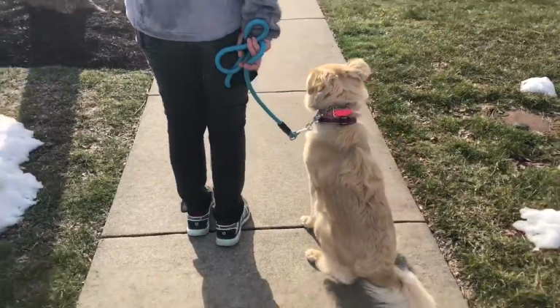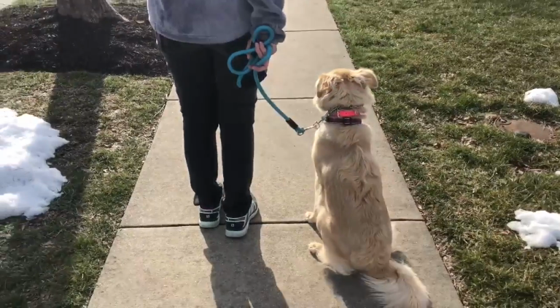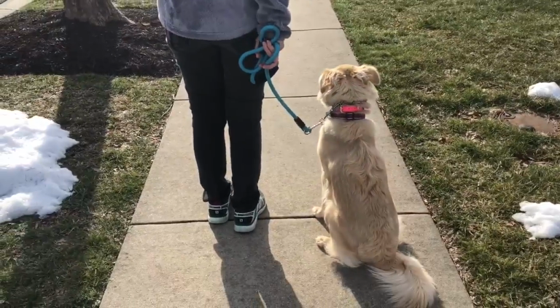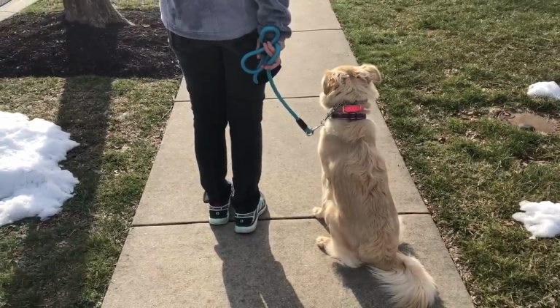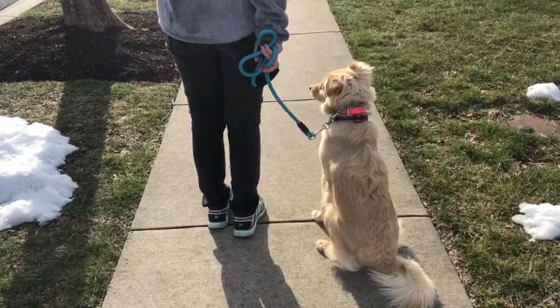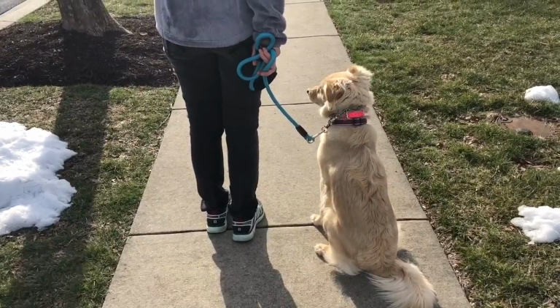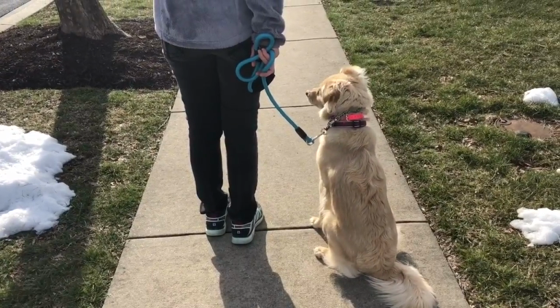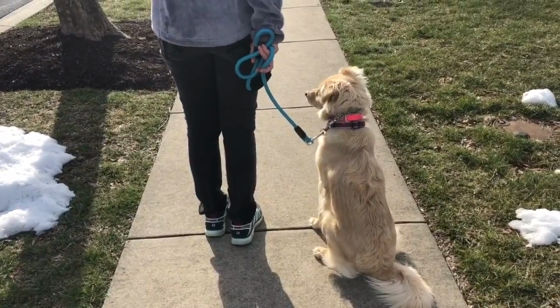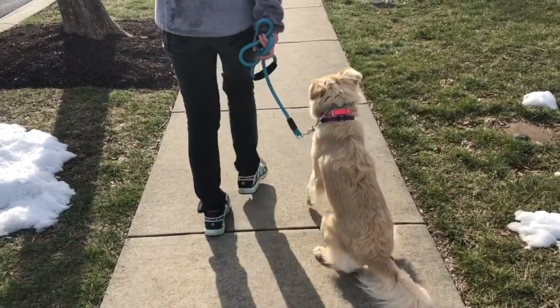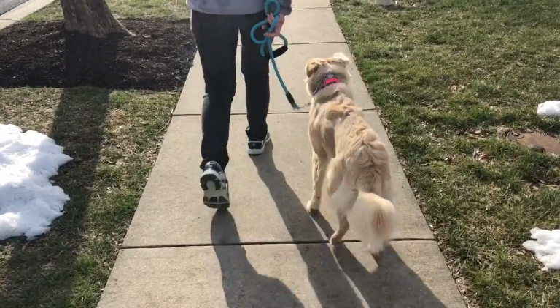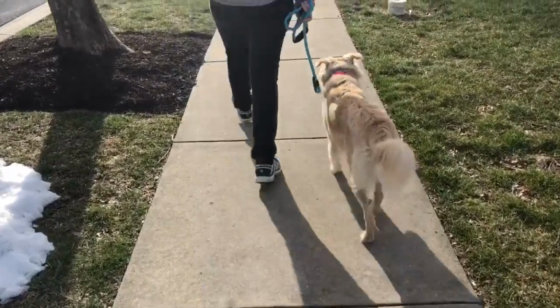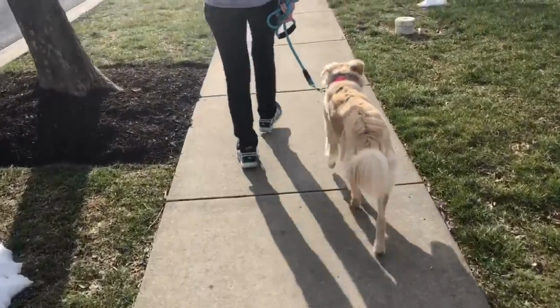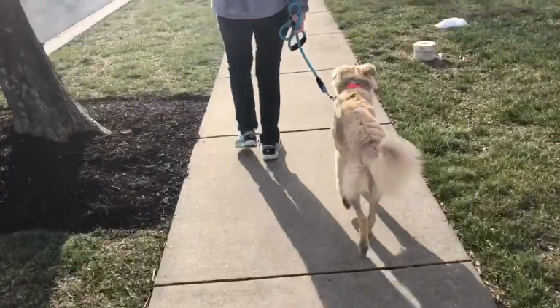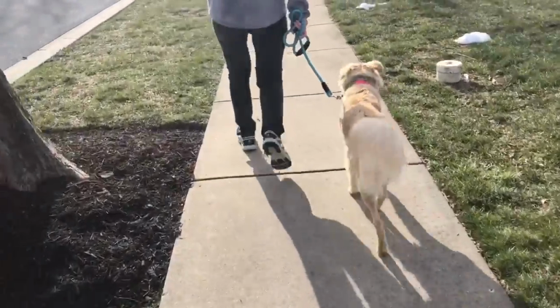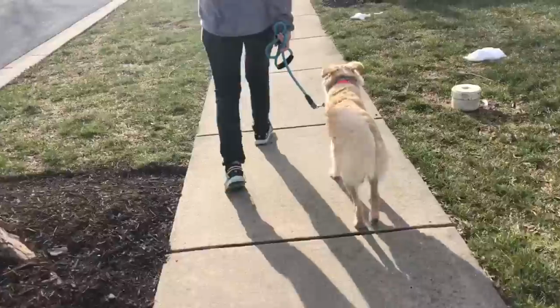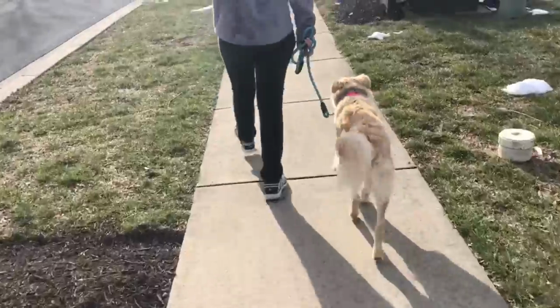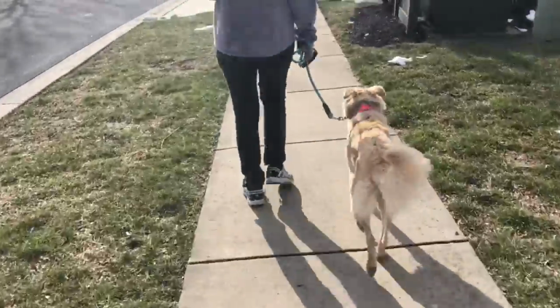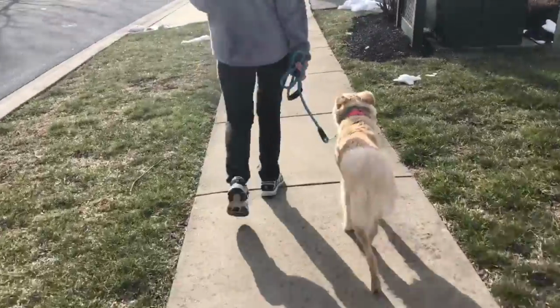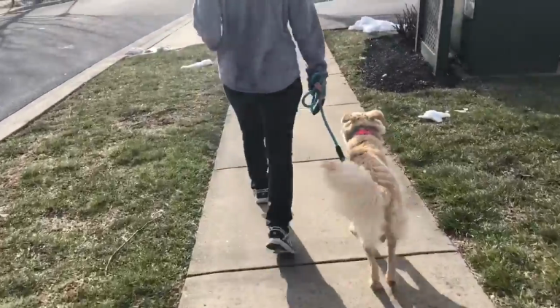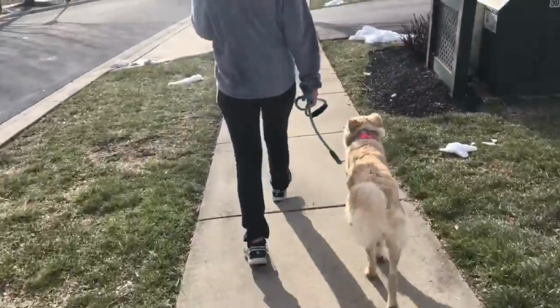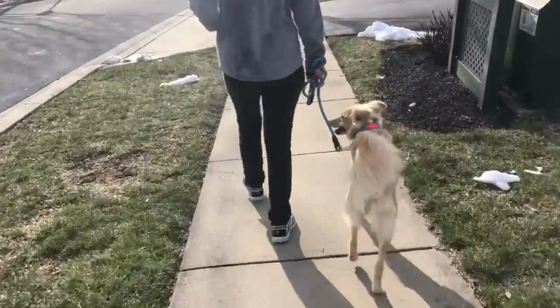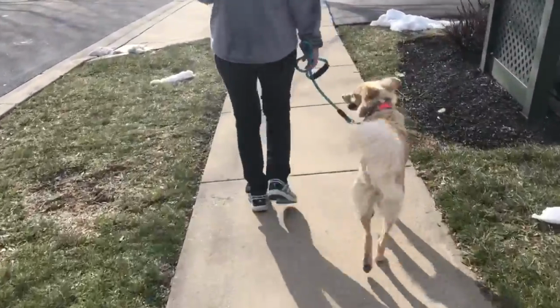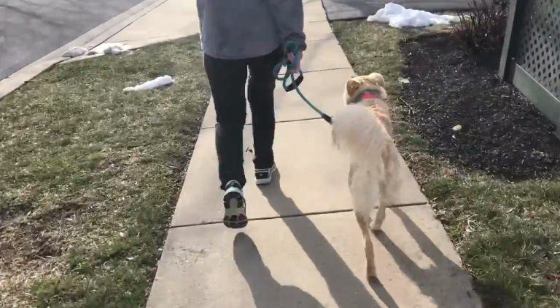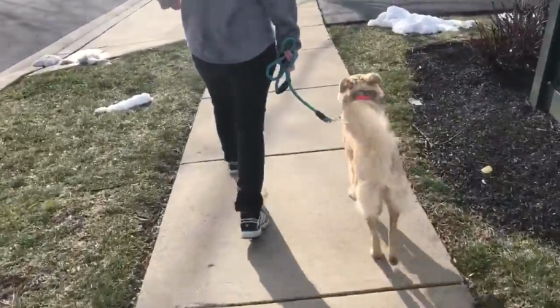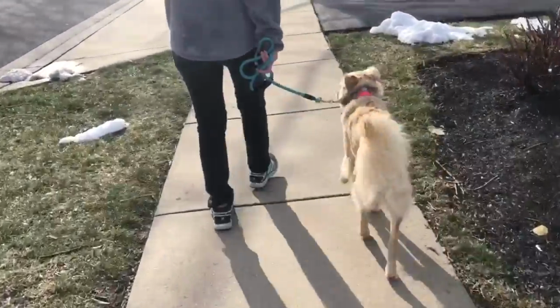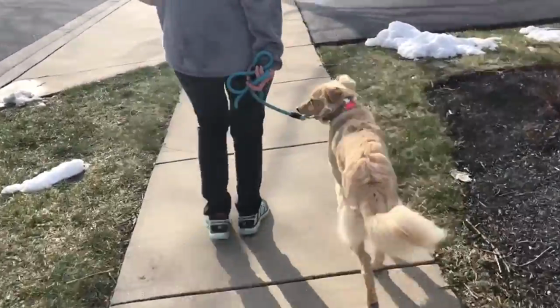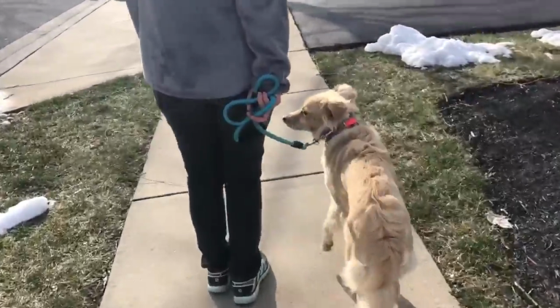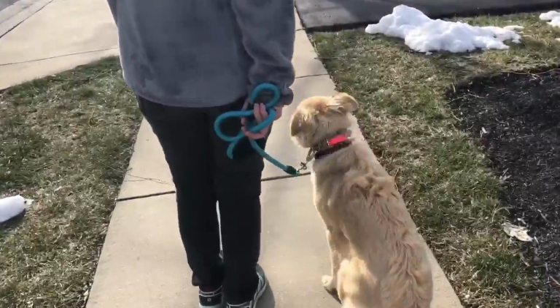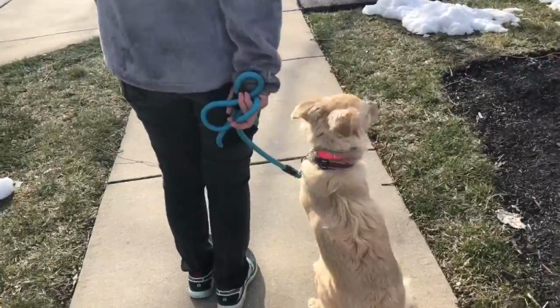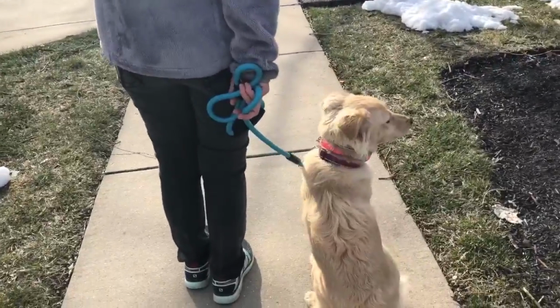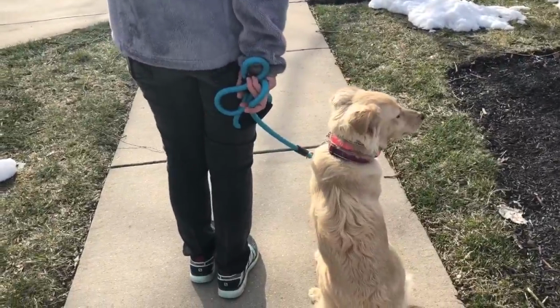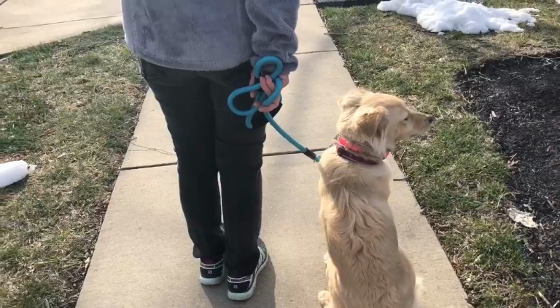Basically every time her owner is going to give her leash guidance, she's also hitting the button, and every time she stops and has Bailey sit, she's hitting the button to prompt.